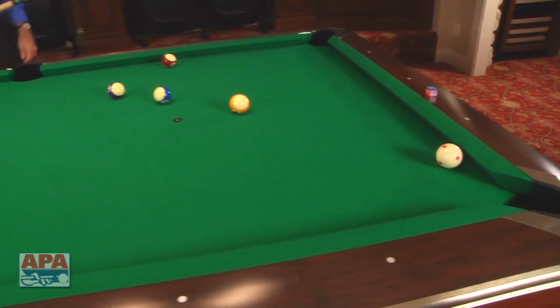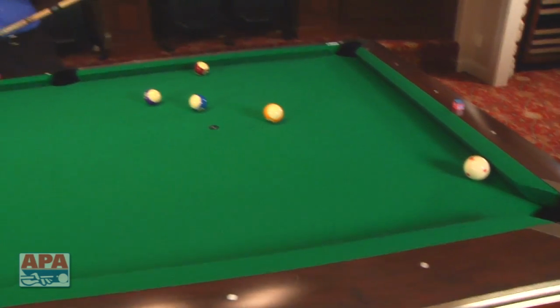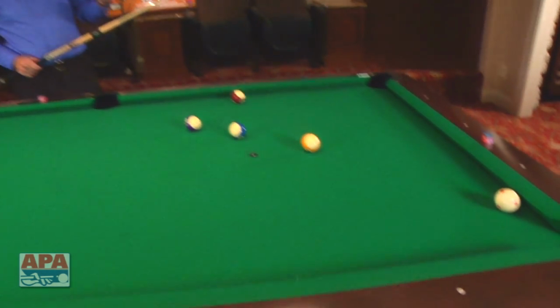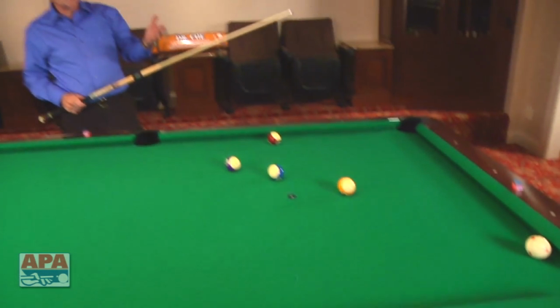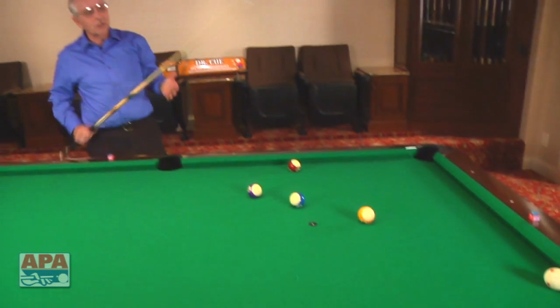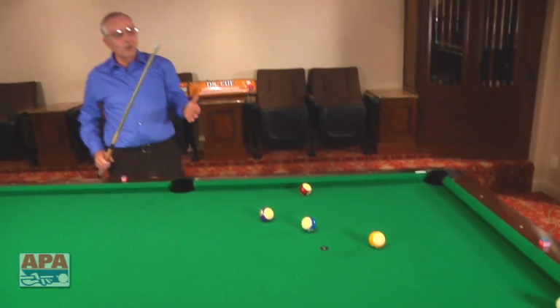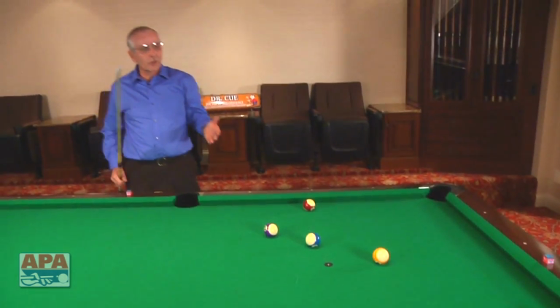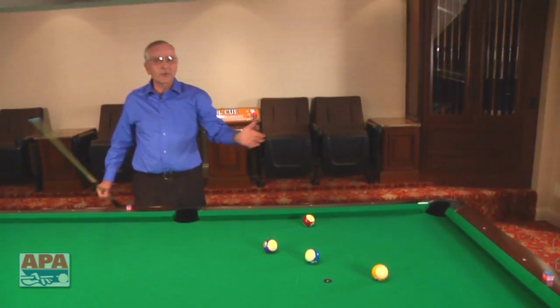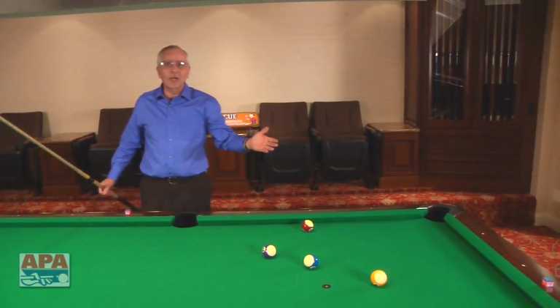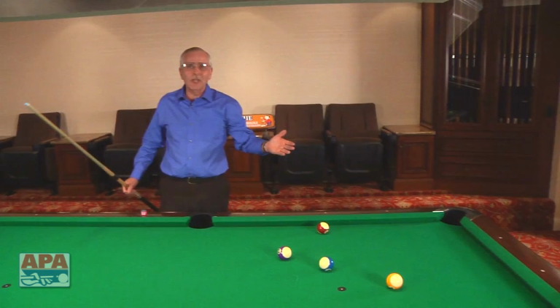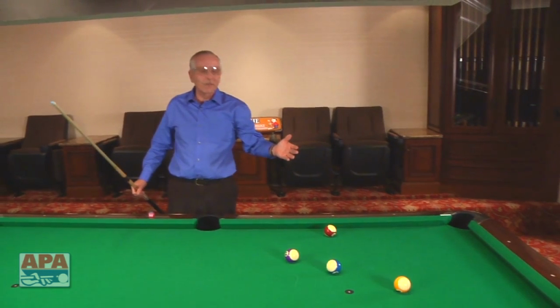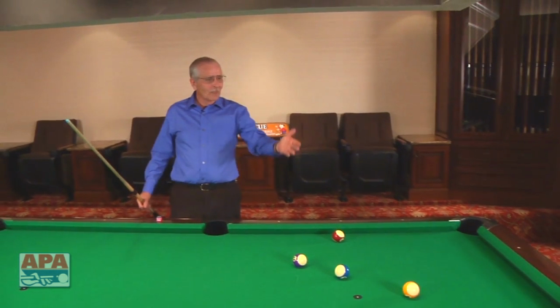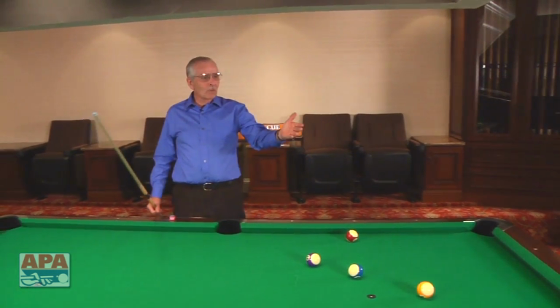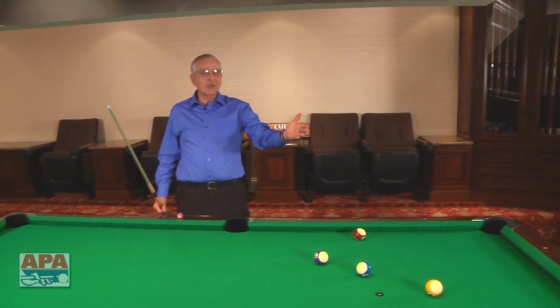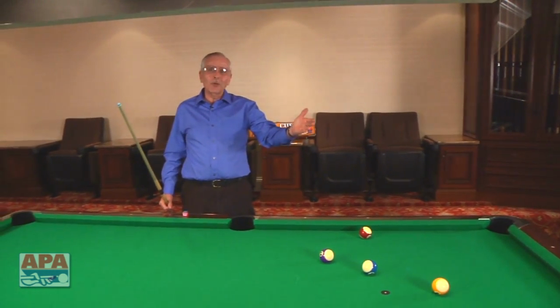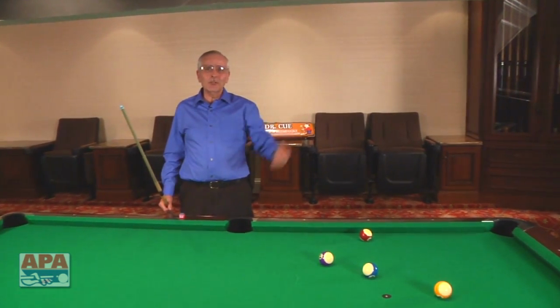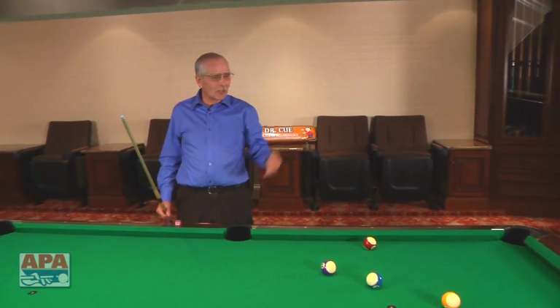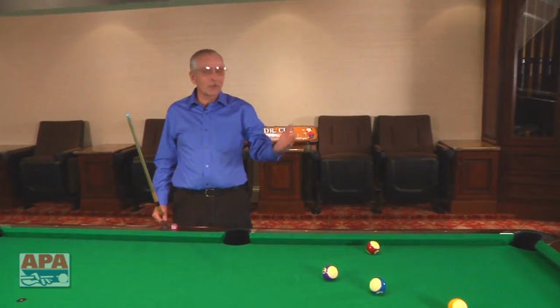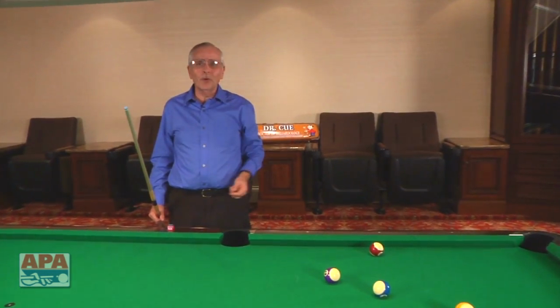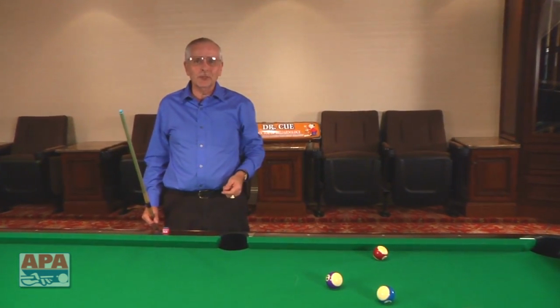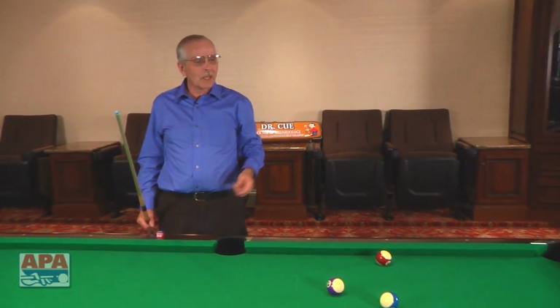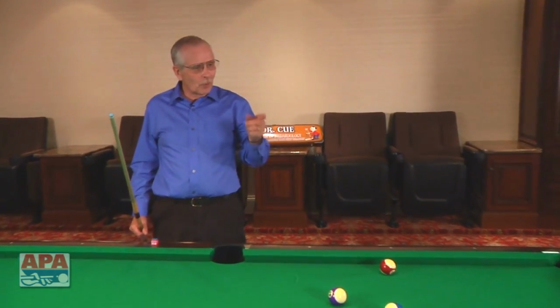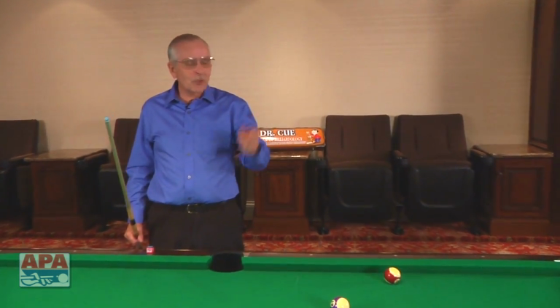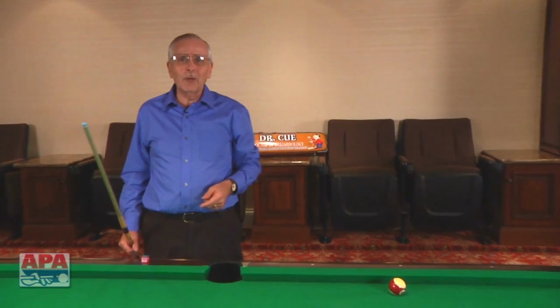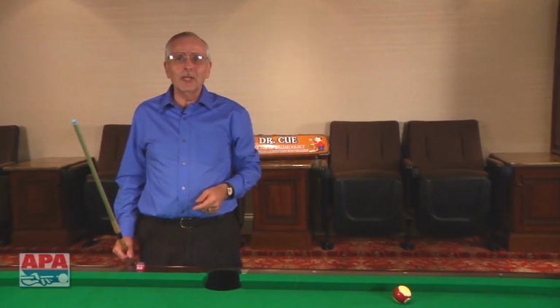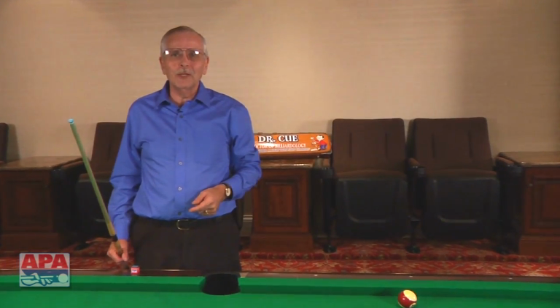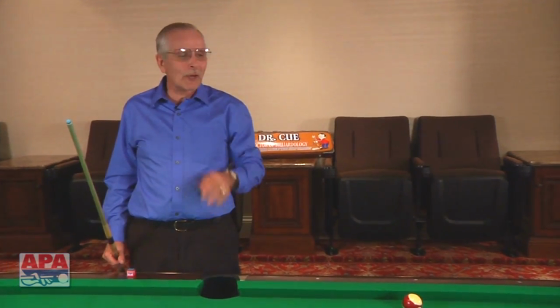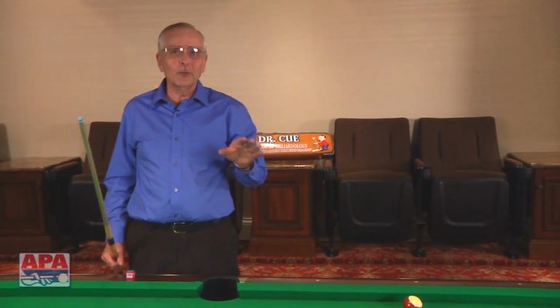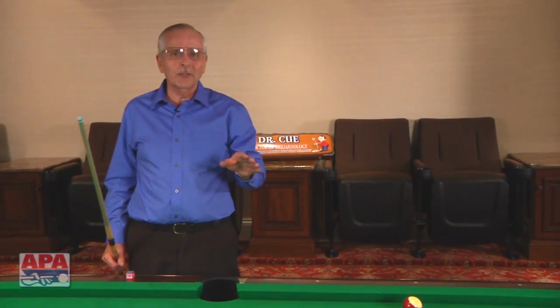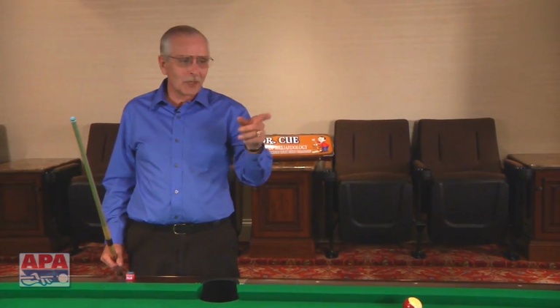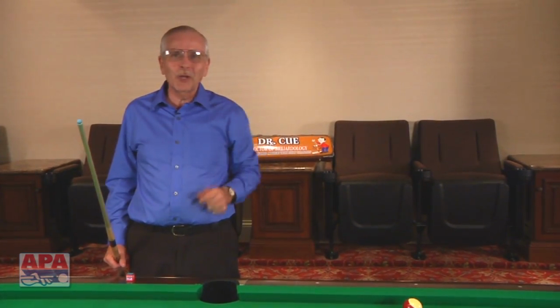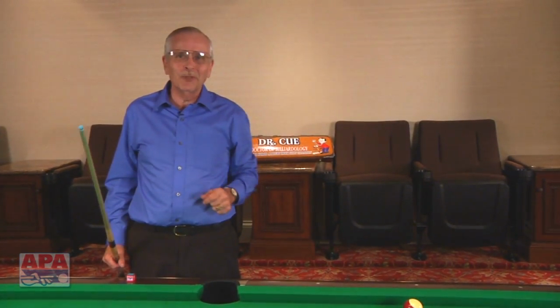That's just one of the great shots in pool where your opponent thinks they've got you safe and all of a sudden you know another system — a nice little four-rail kick system. Remember to use that whenever you get in a pinch and you have no other shot, according to Dr. Kuehl.